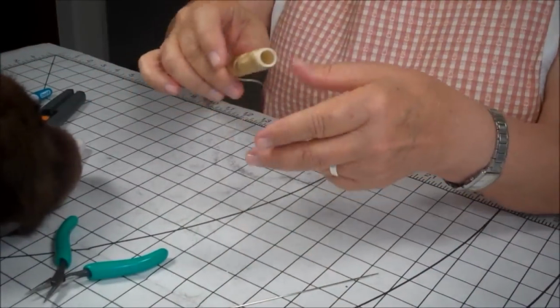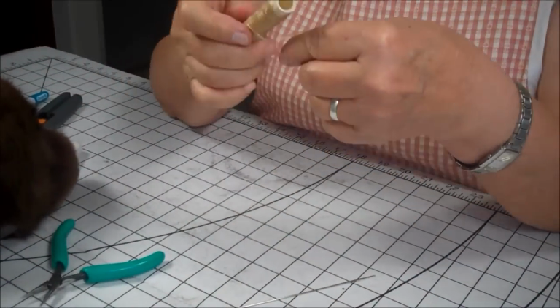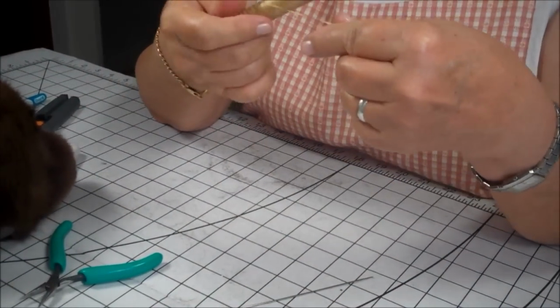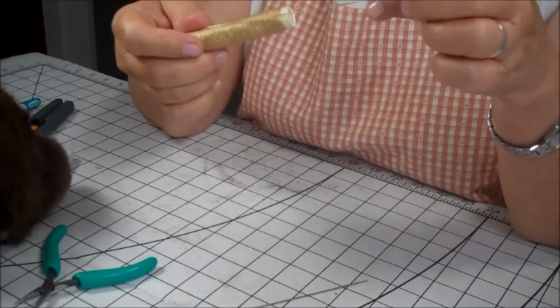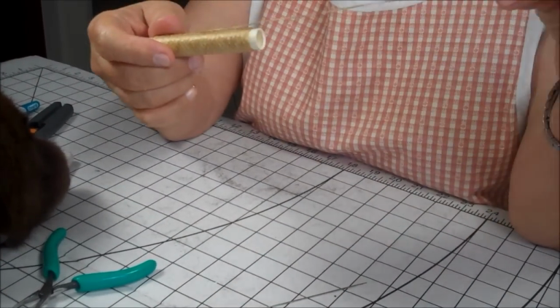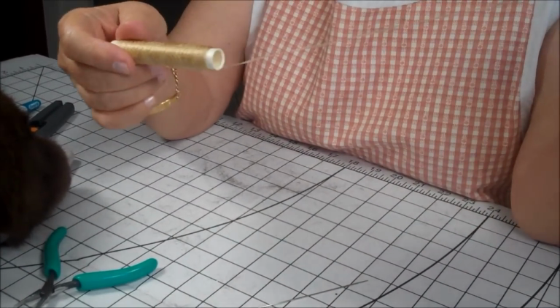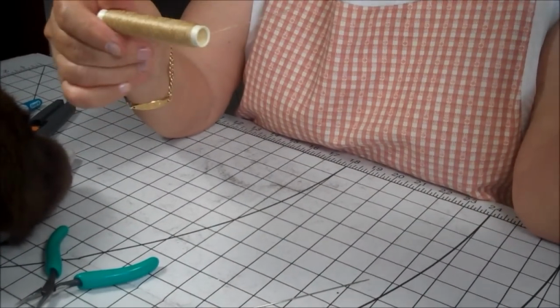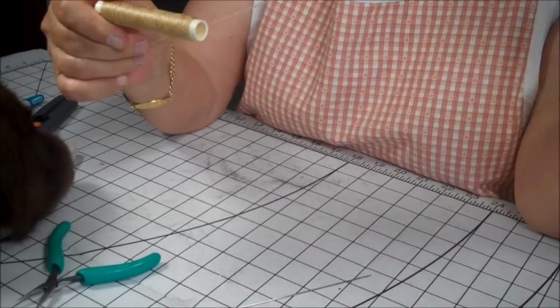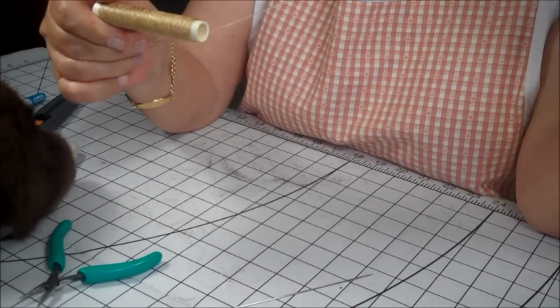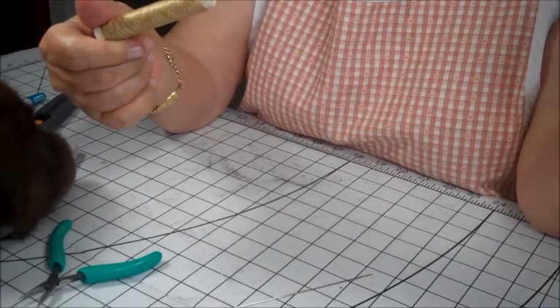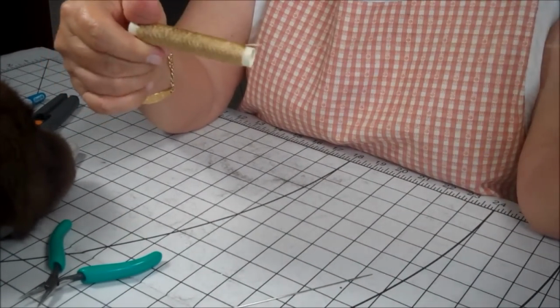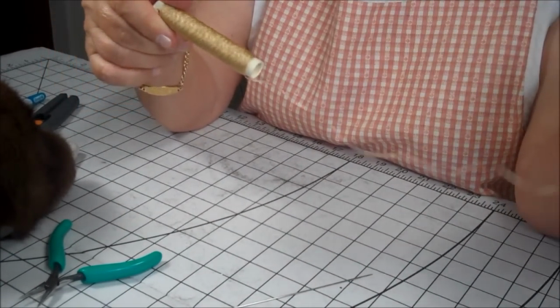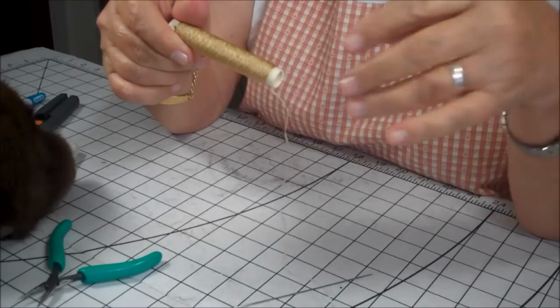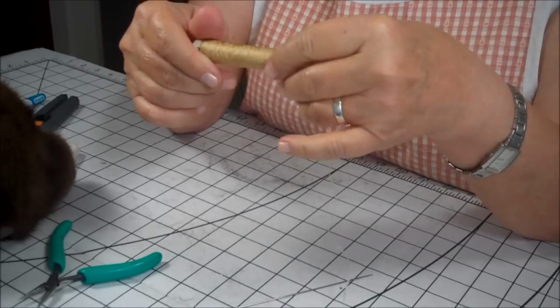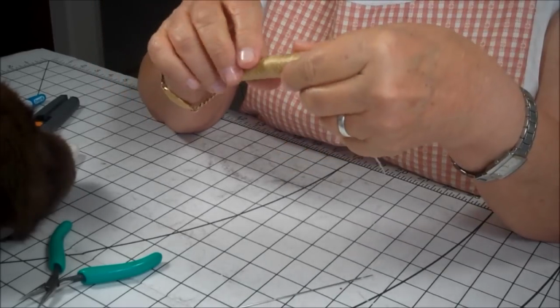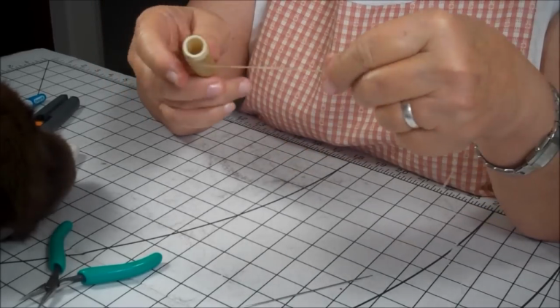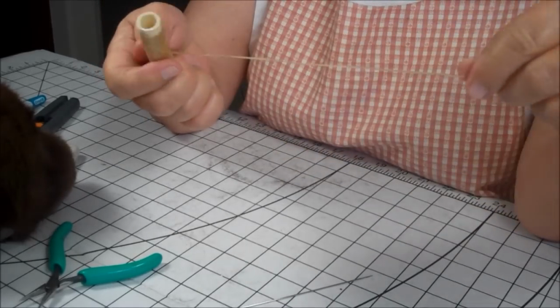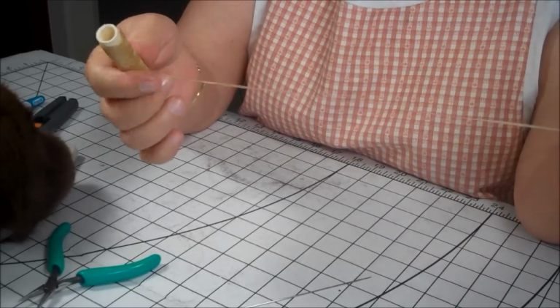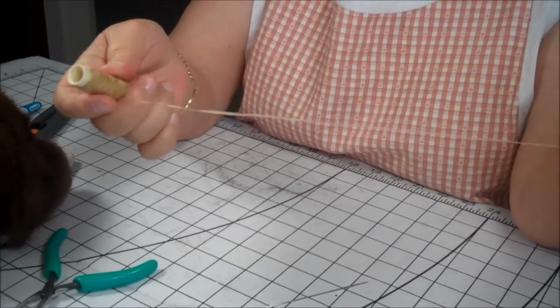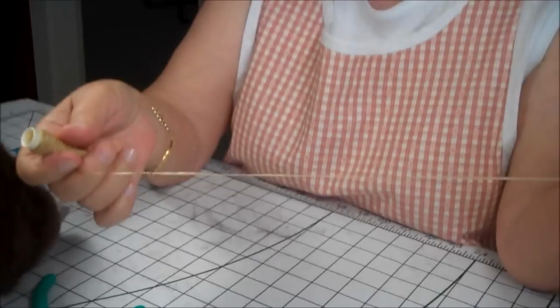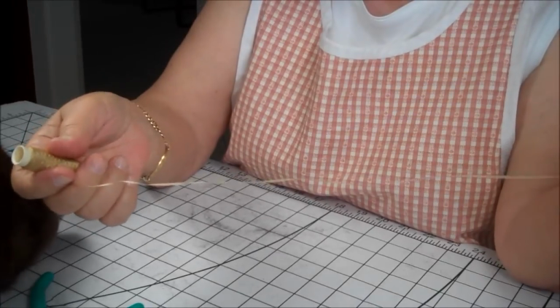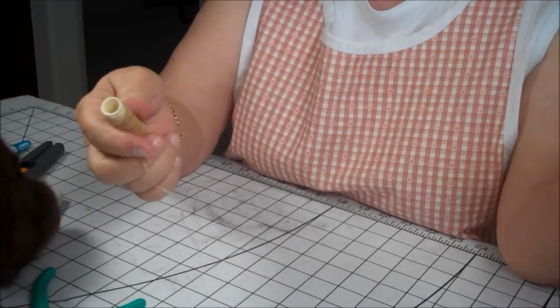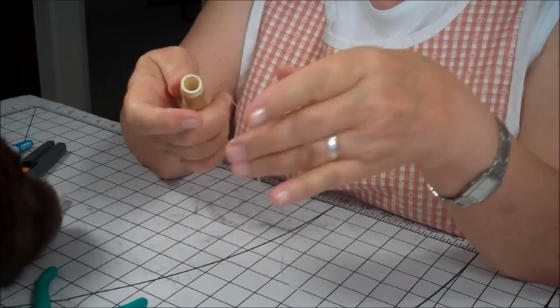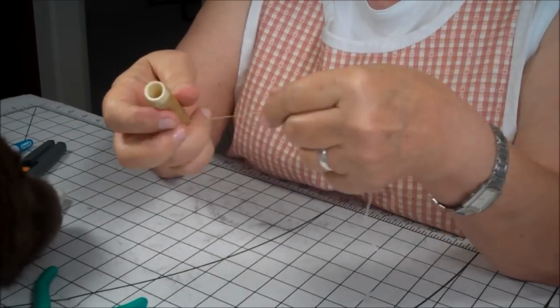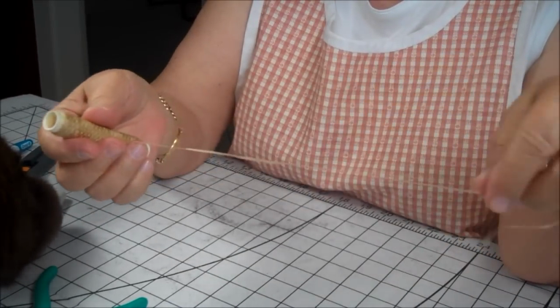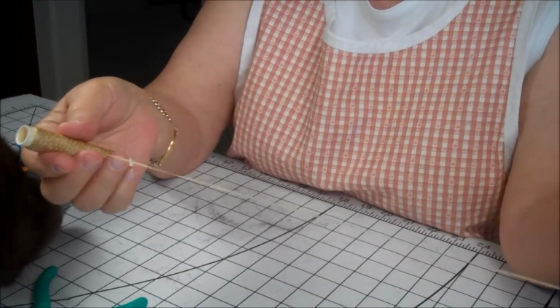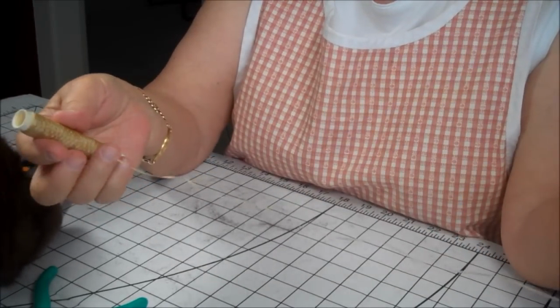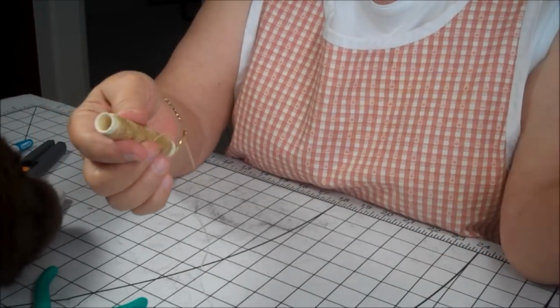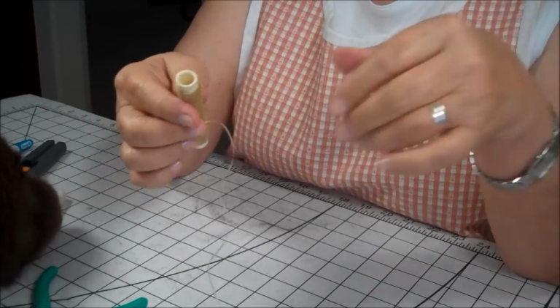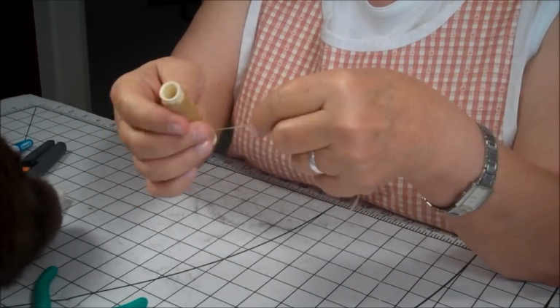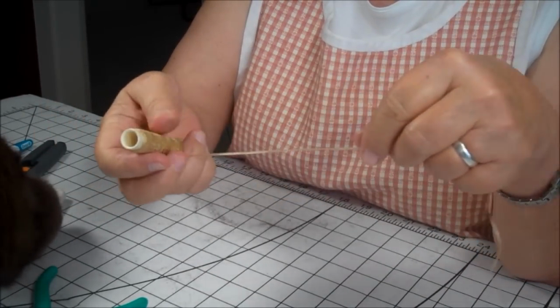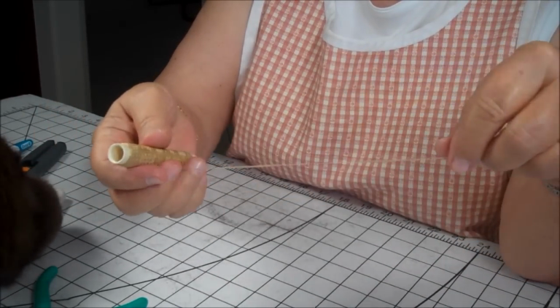This is the thread that I use. It's a waxed thread. You can get this on the Bear Supply site on the websites that I've provided.